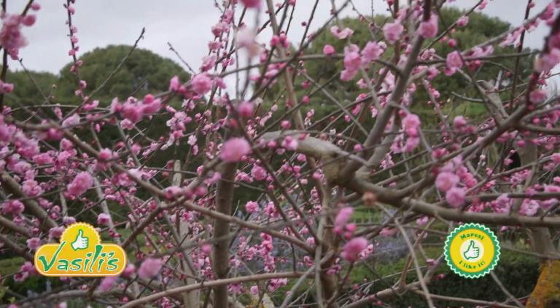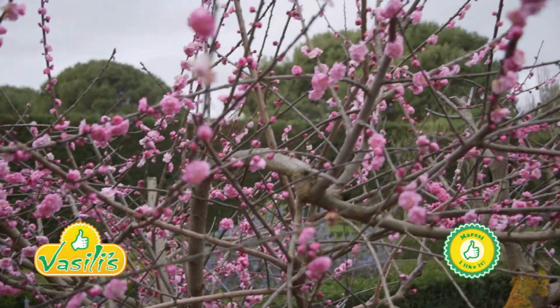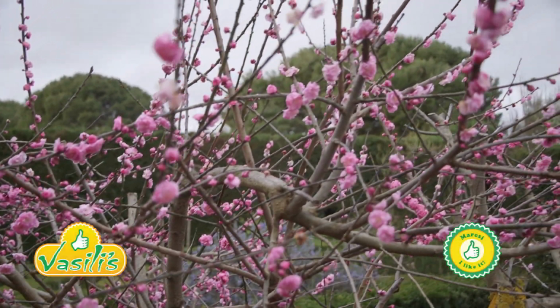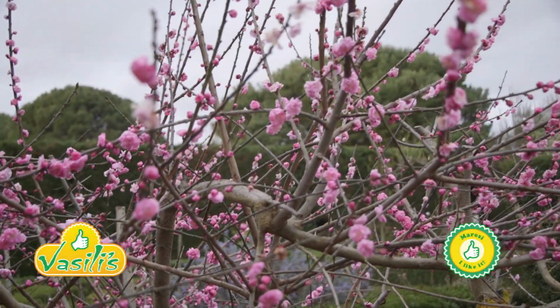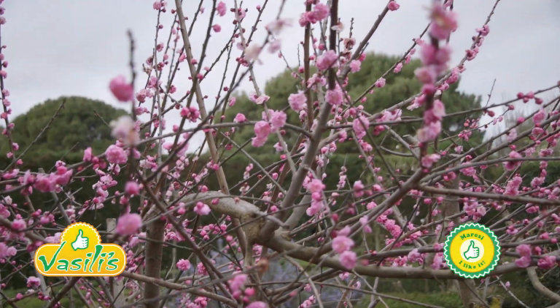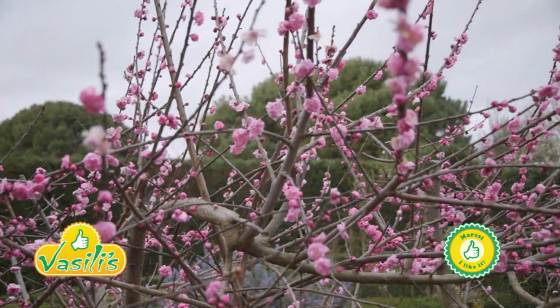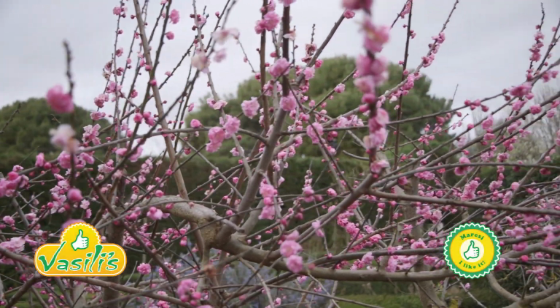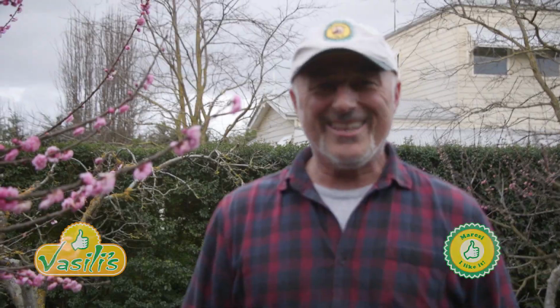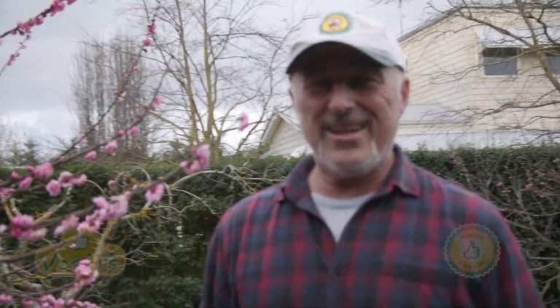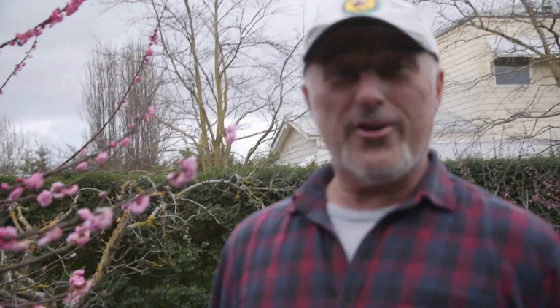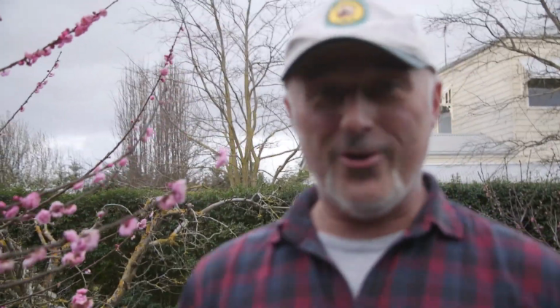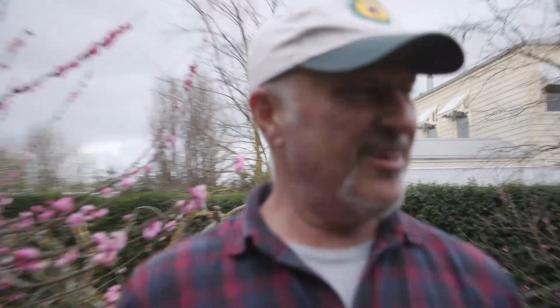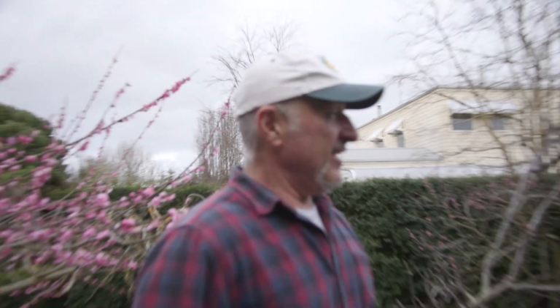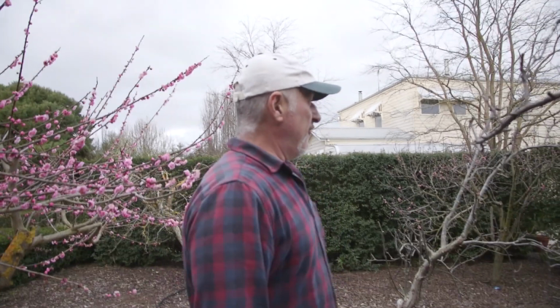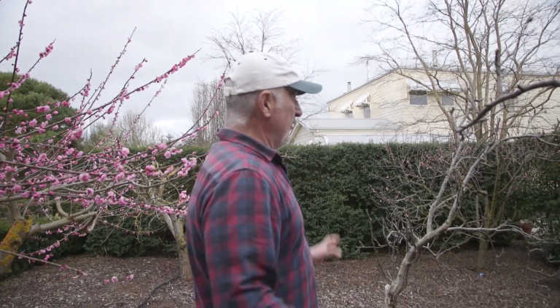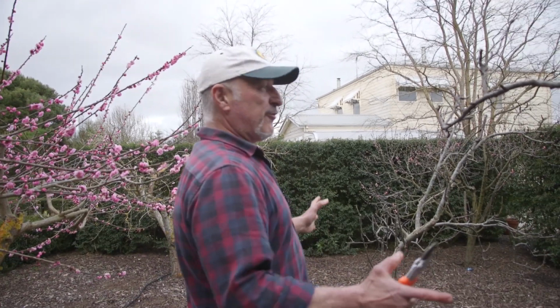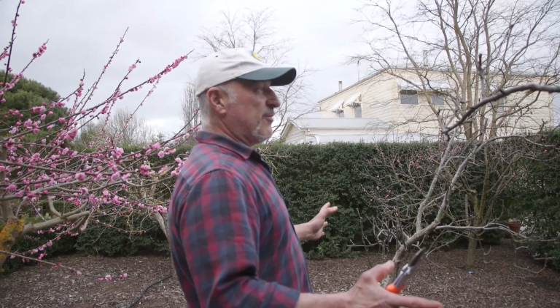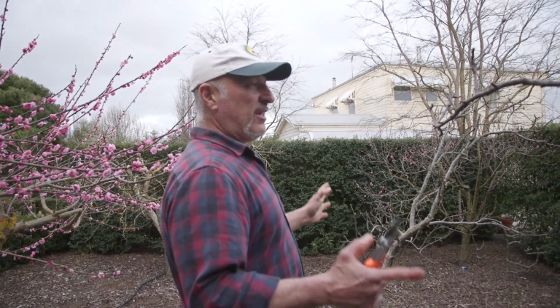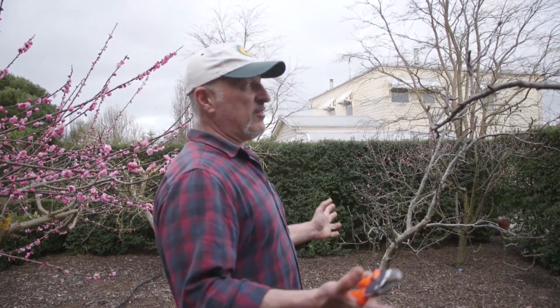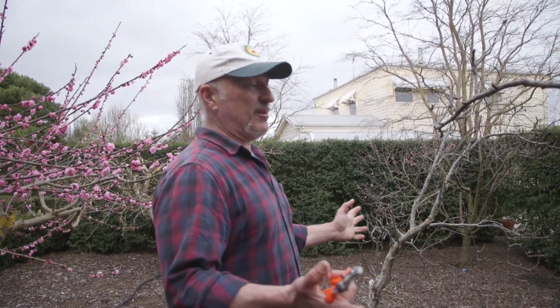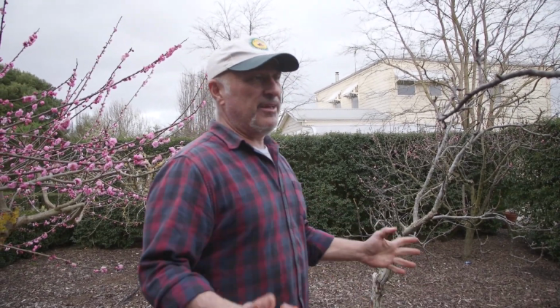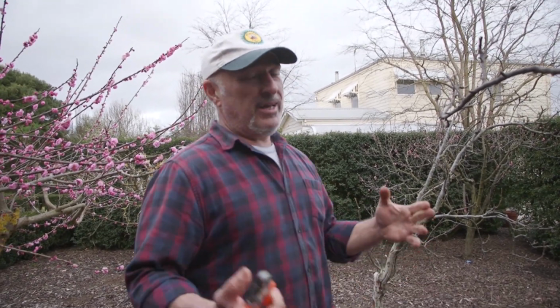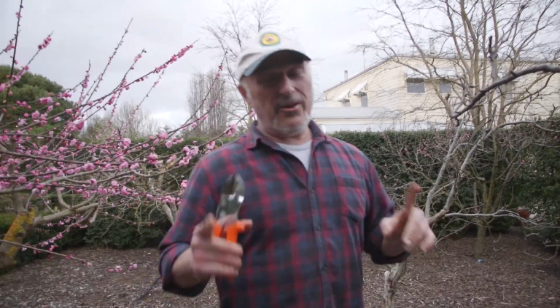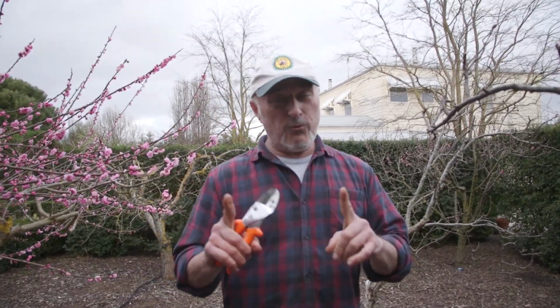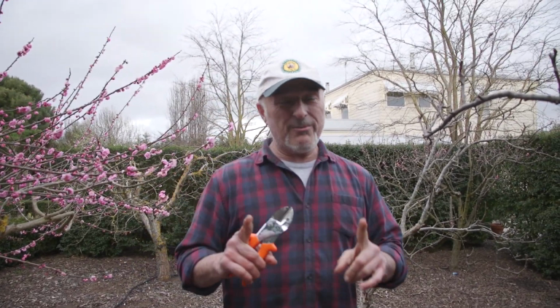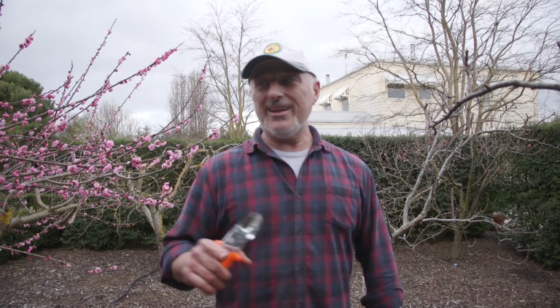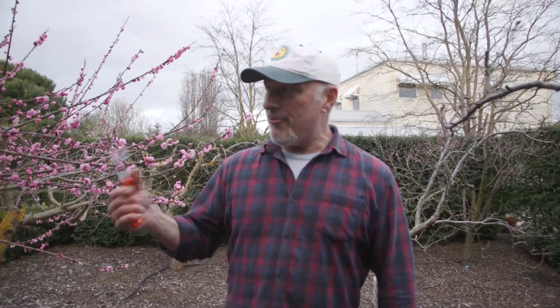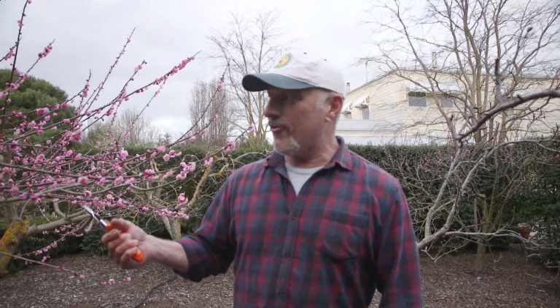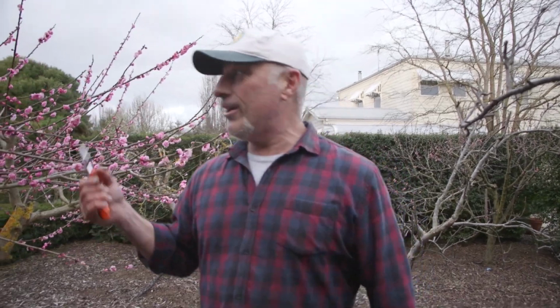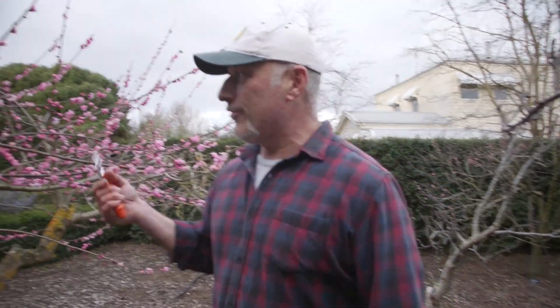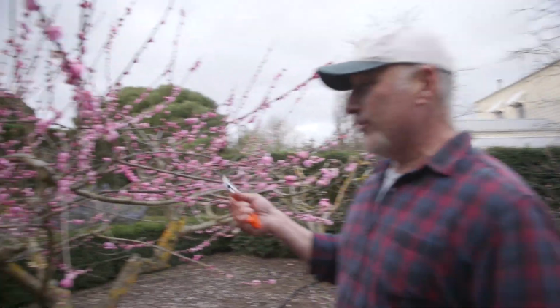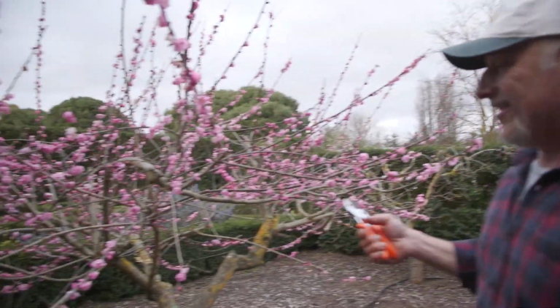How are we going everyone? My little courtyard garden here with a lot of fruit trees. Now I've cut all the other fruit trees back because it's needed to be done, and I've left one in particular — the apricot tree — and look how beautiful it is.